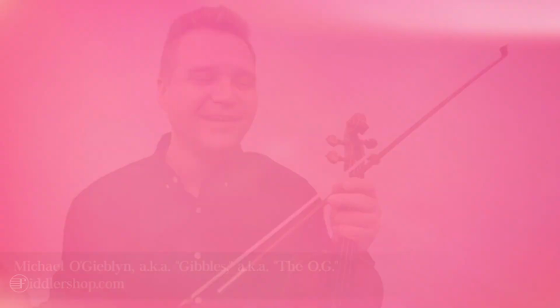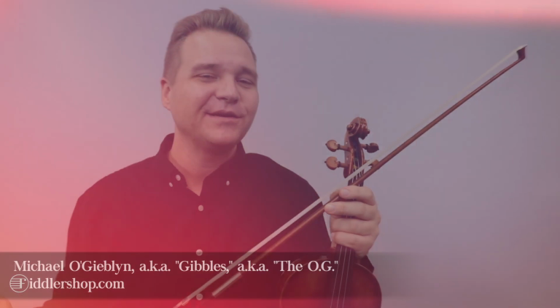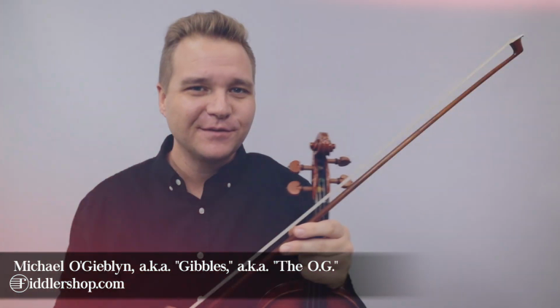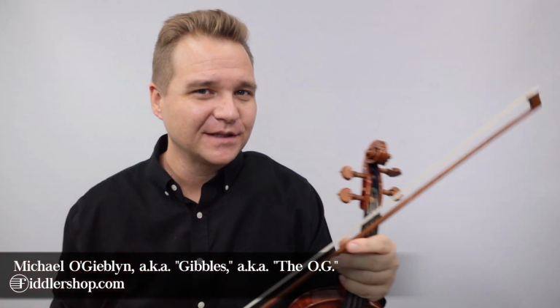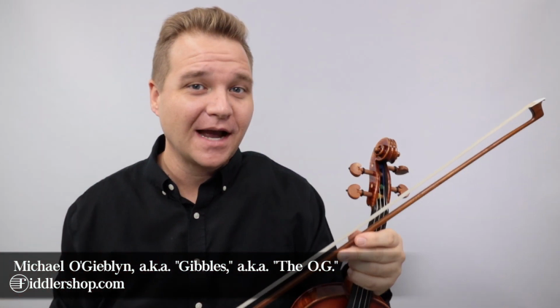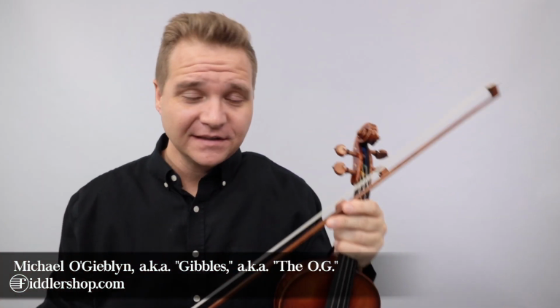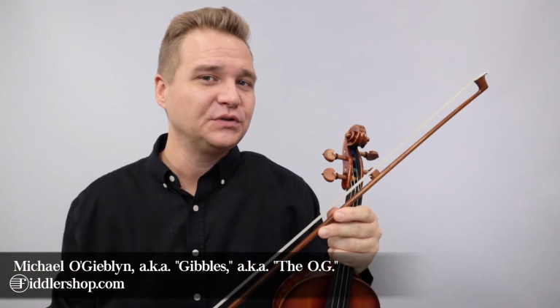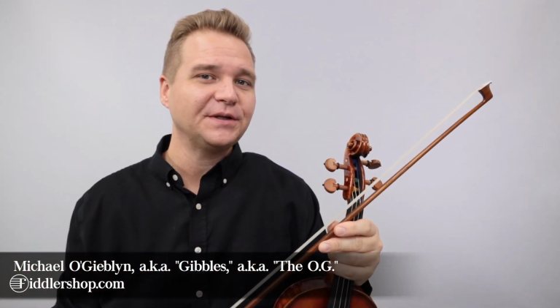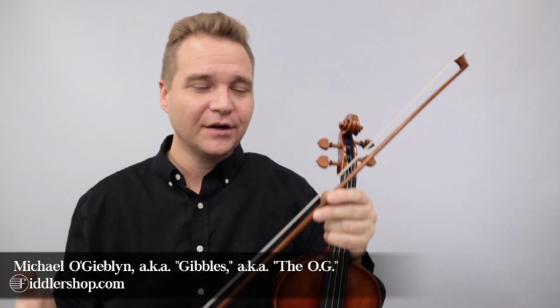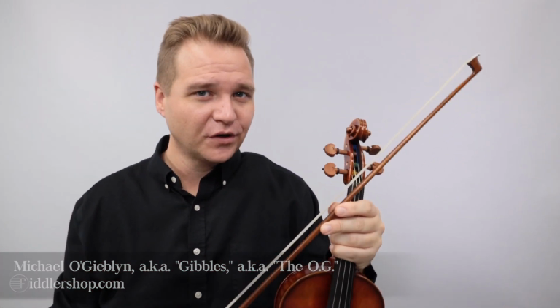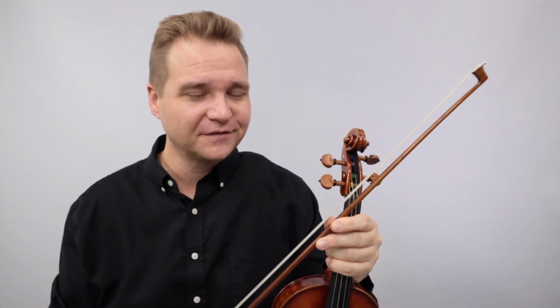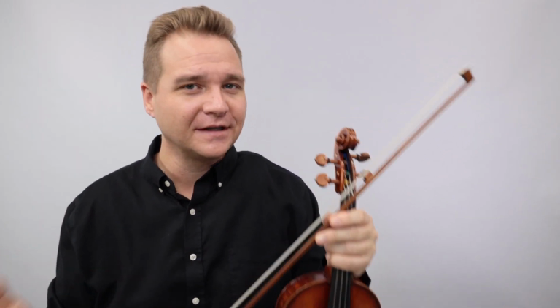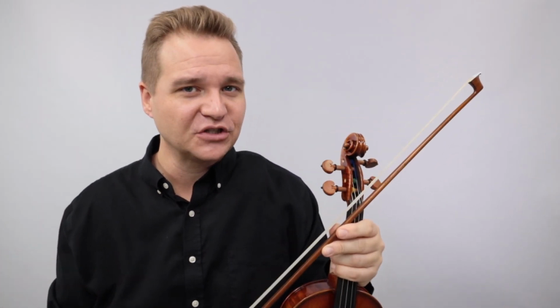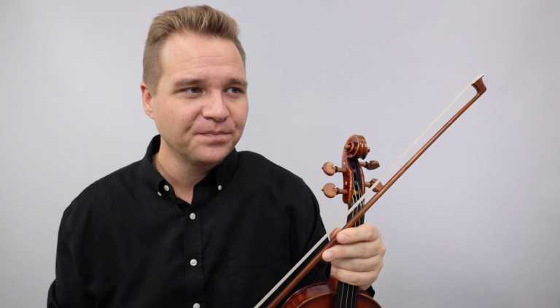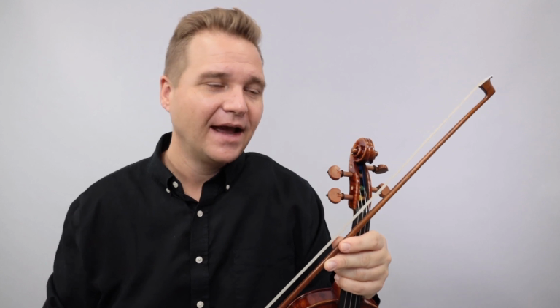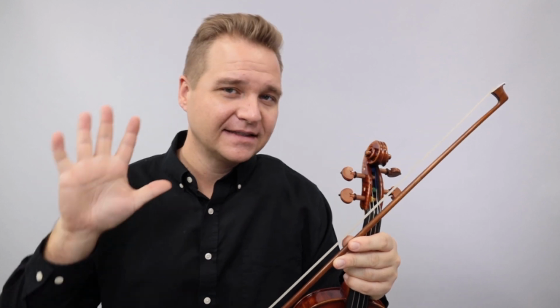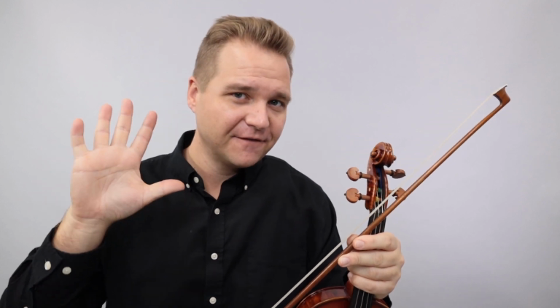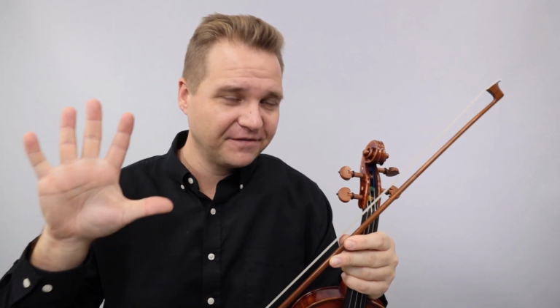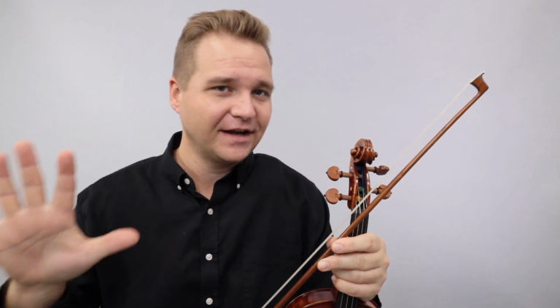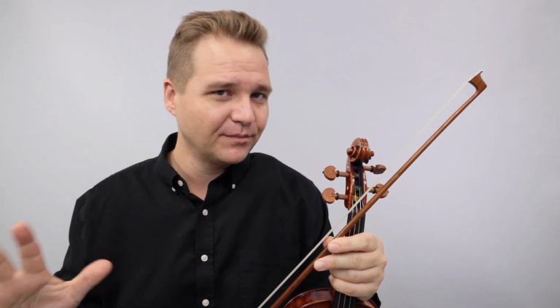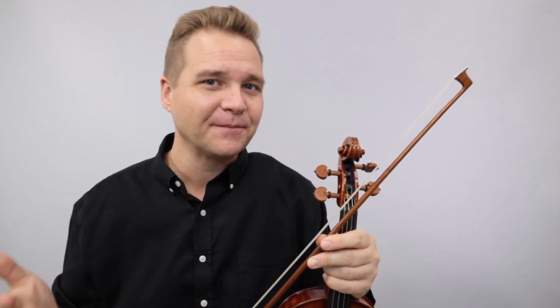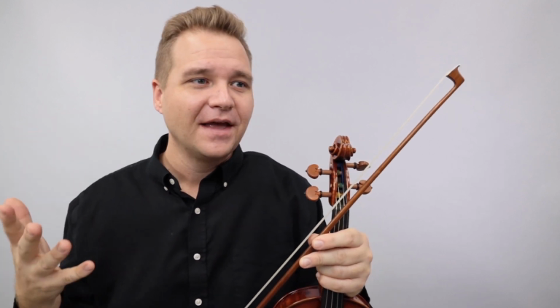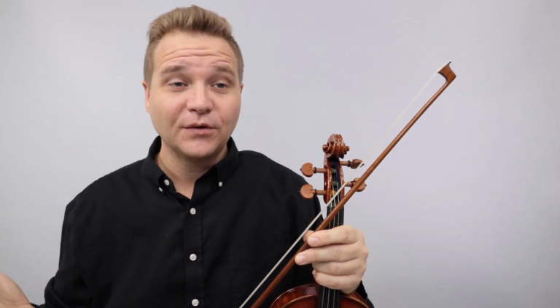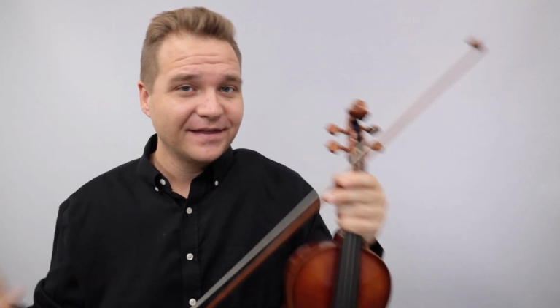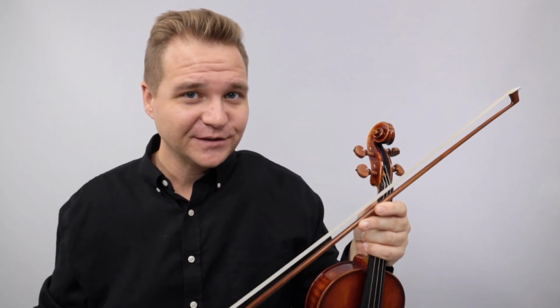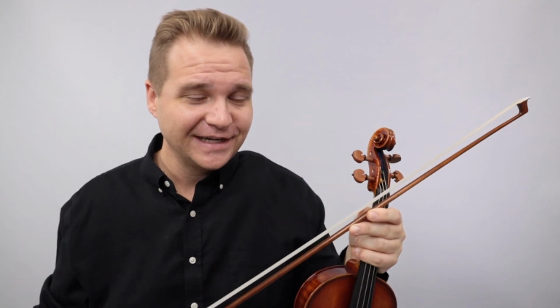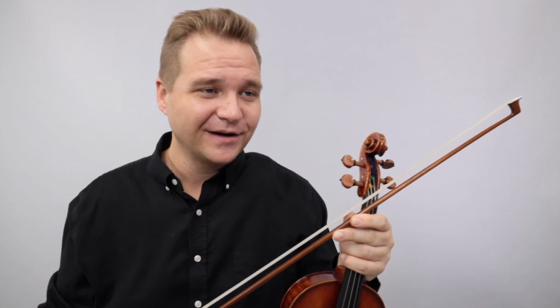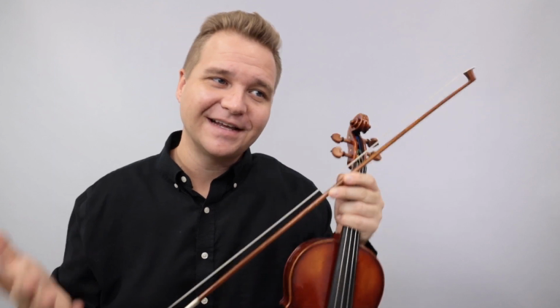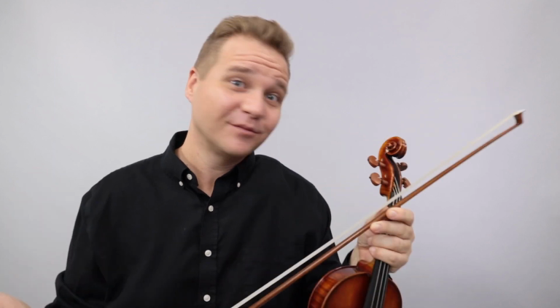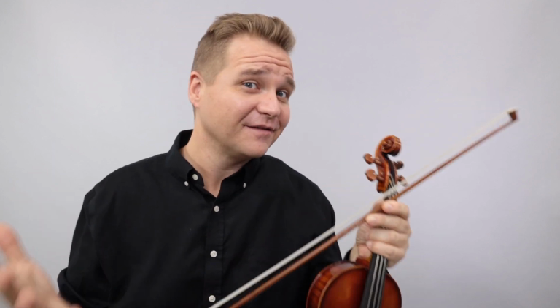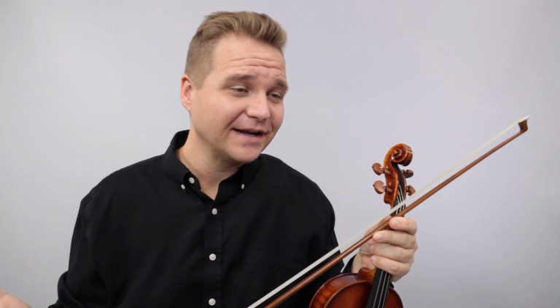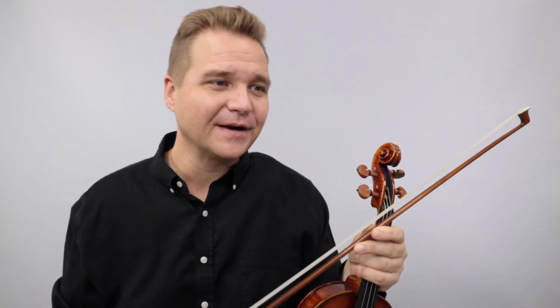Hi there, I'm Michael O'Giblin with FiddlerShop.com and this is a tutorial on our group project for 'Let It Snow' - specifically the fifth violin part. Thanks so much for taking part in this and for playing the fifth violin part.